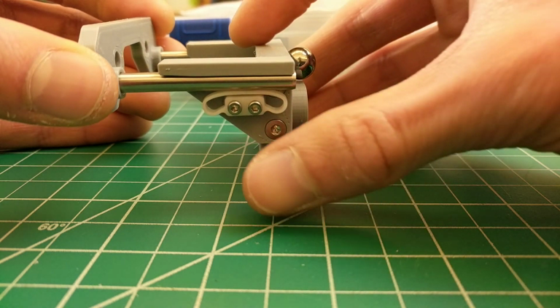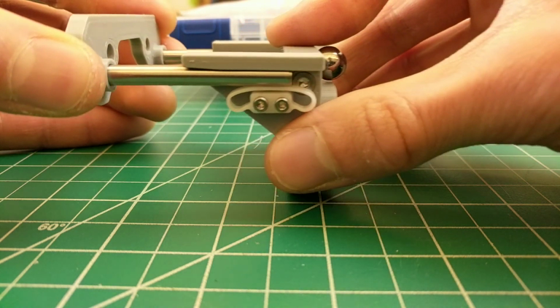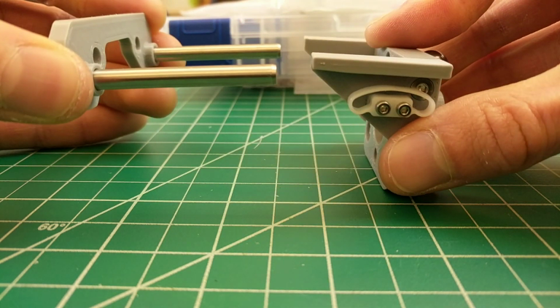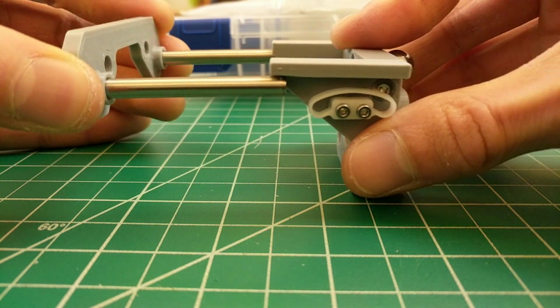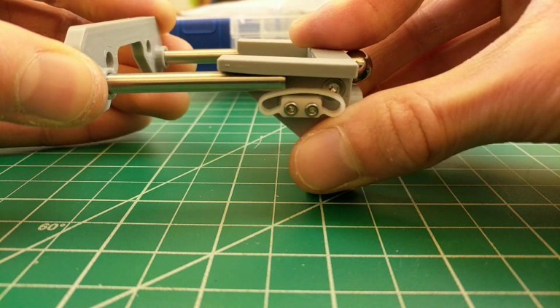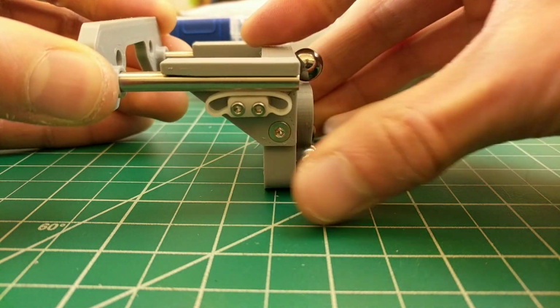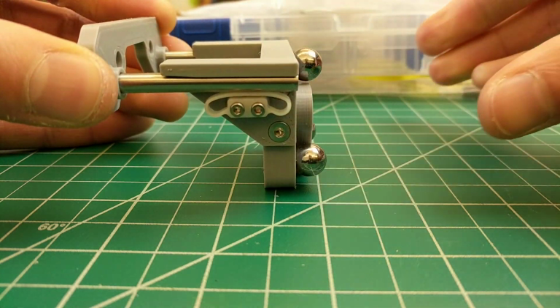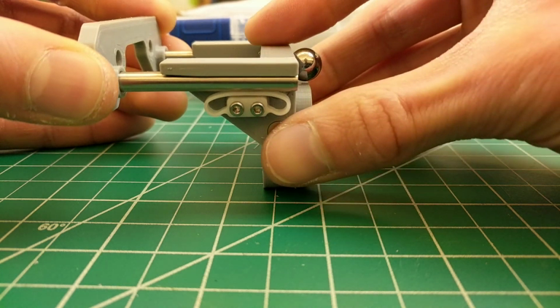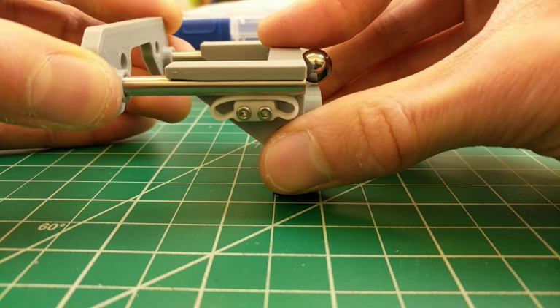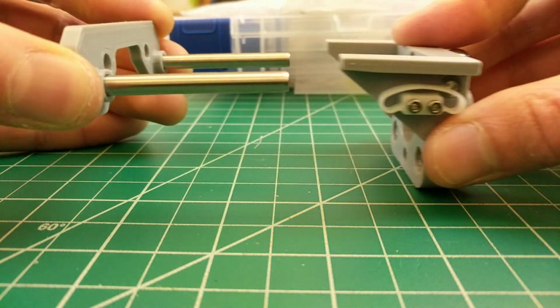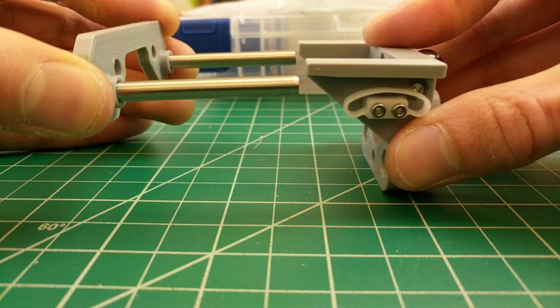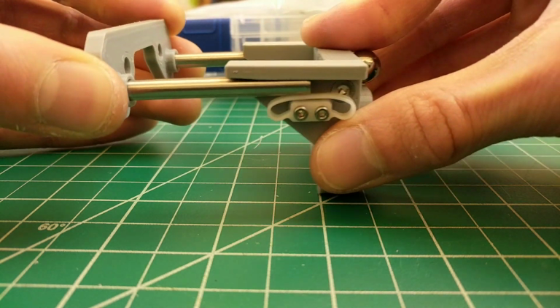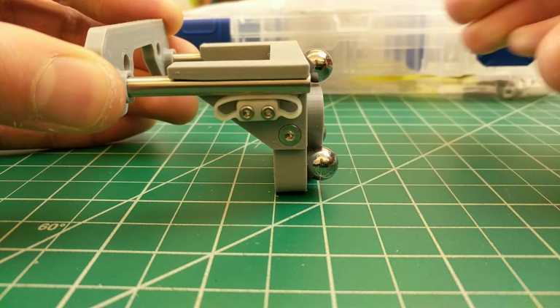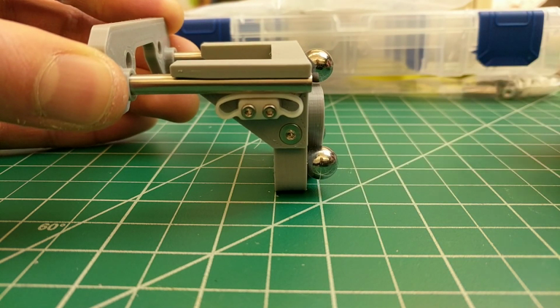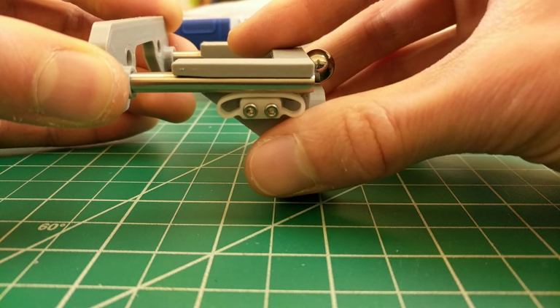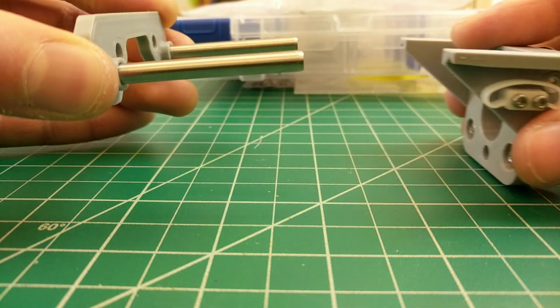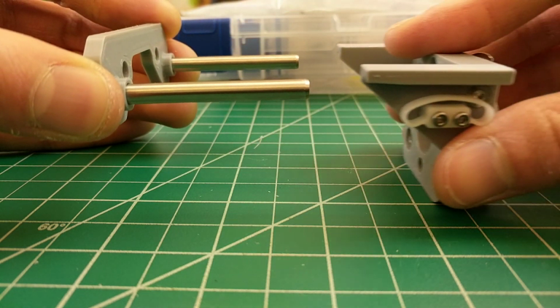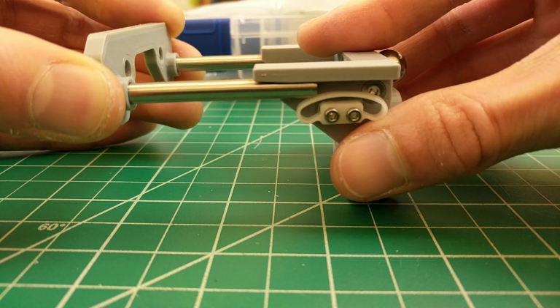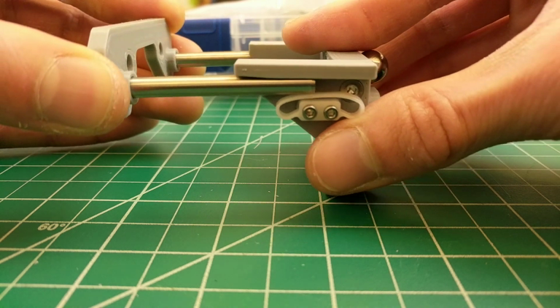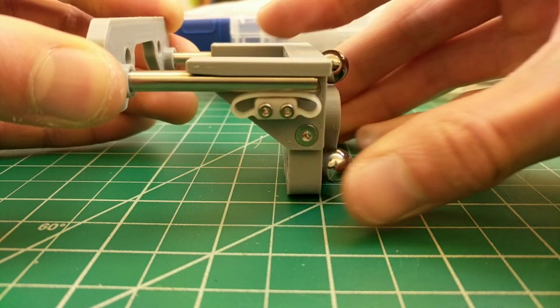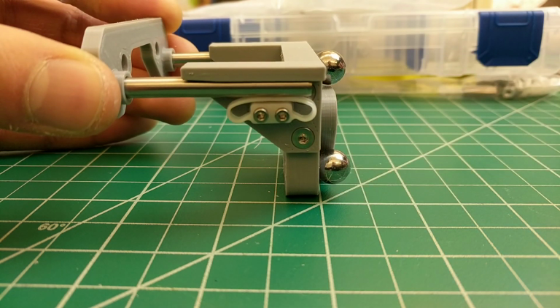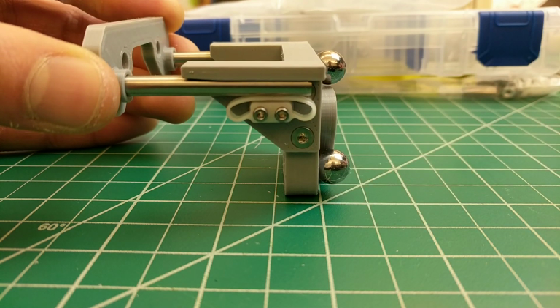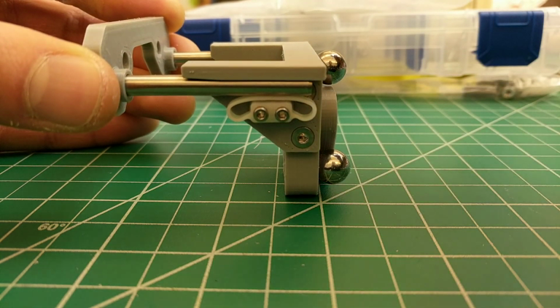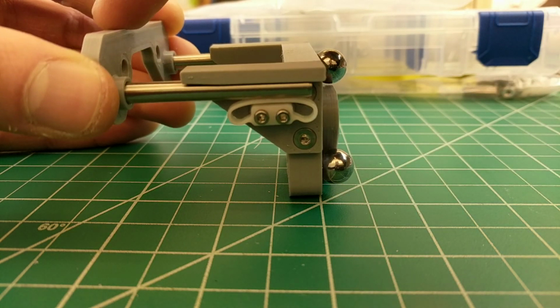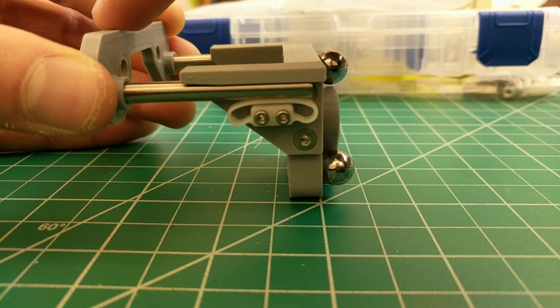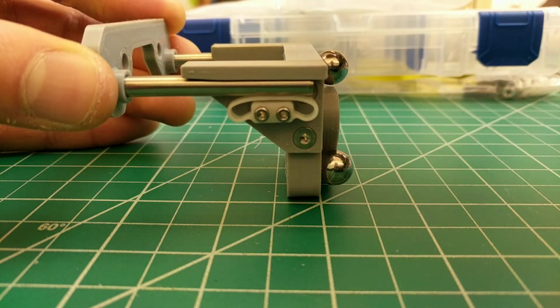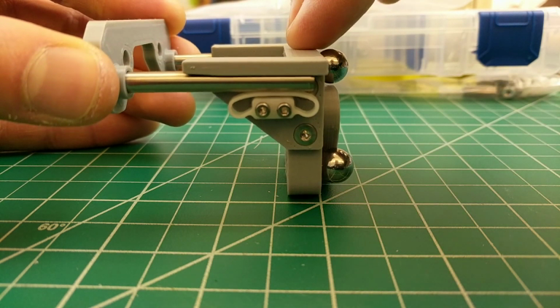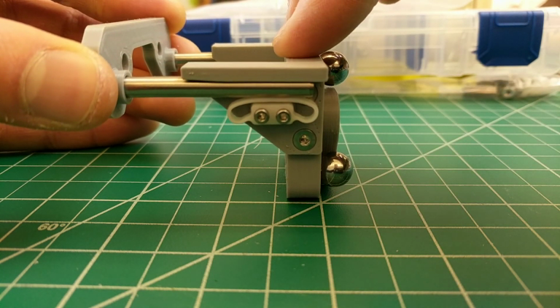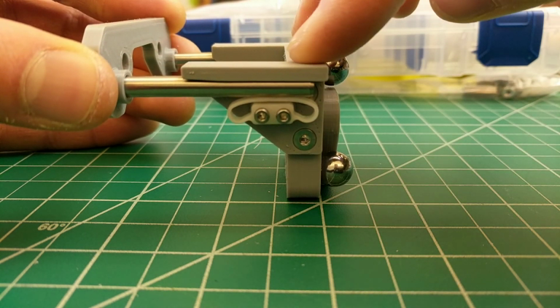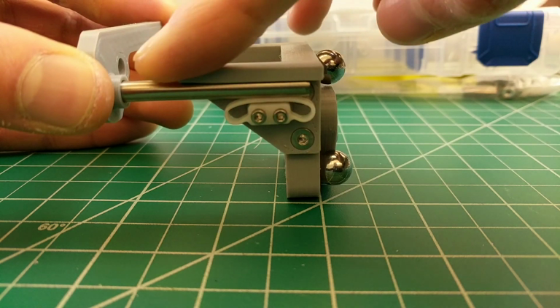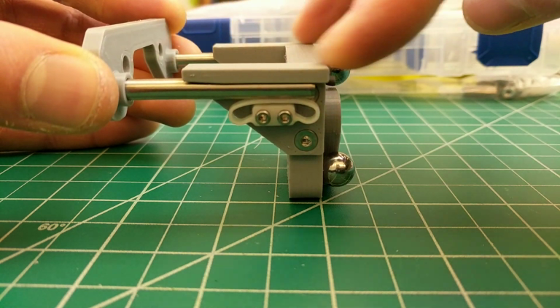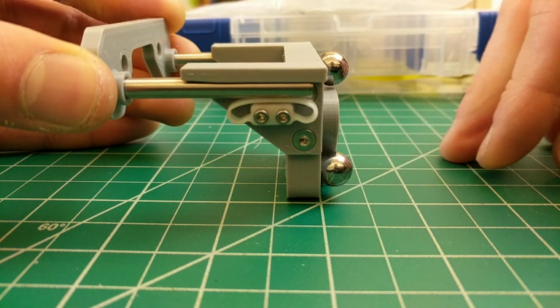This seems to be working out pretty well, I'm really satisfied. And no magnets! The other cool thing is that if I want a different size tool, I just need to make this a little bit wider, make this centerpiece a little bit wider, and everything else pretty much stays the same.